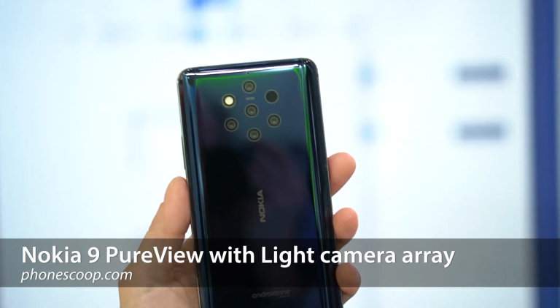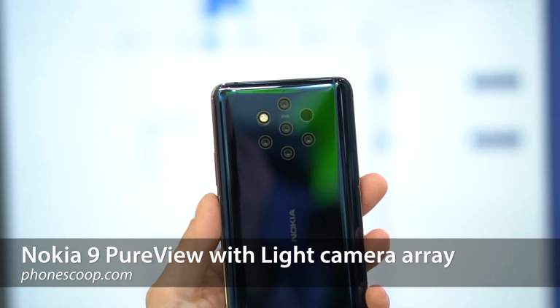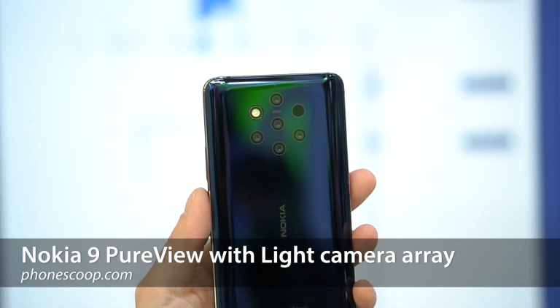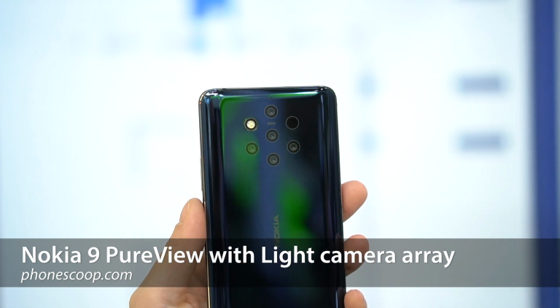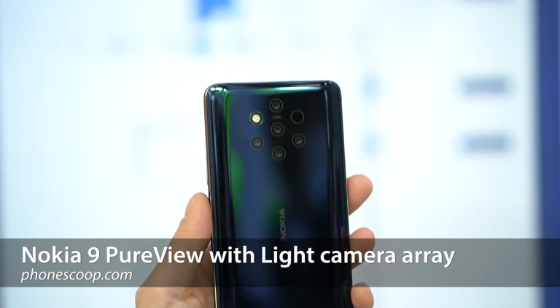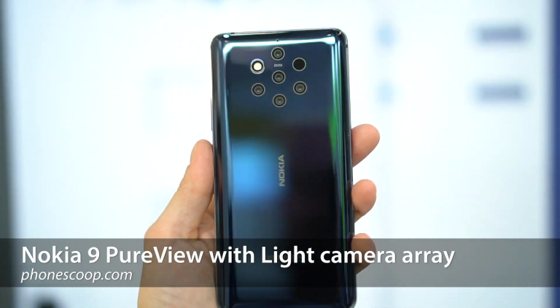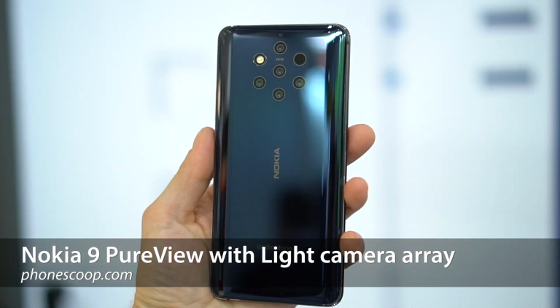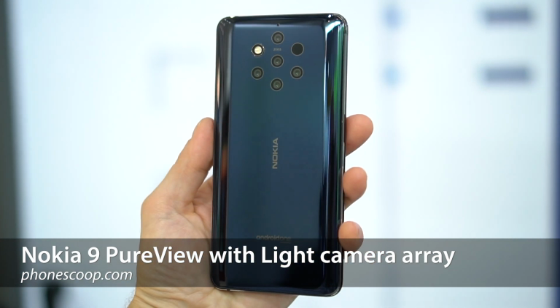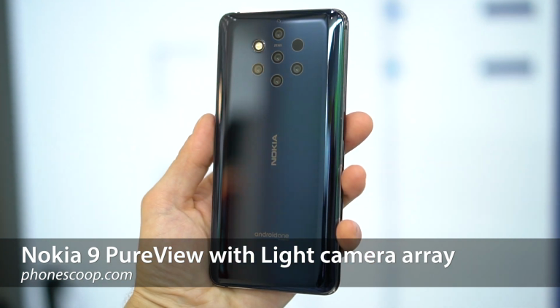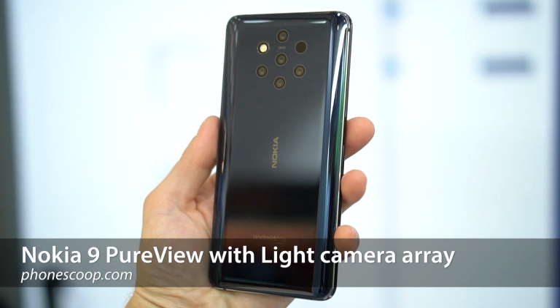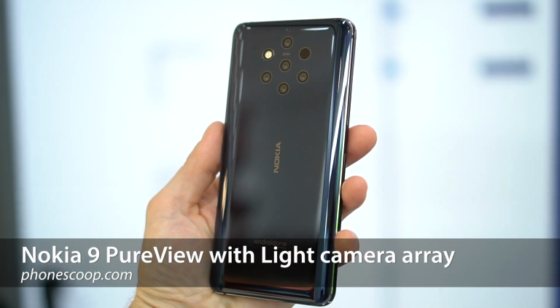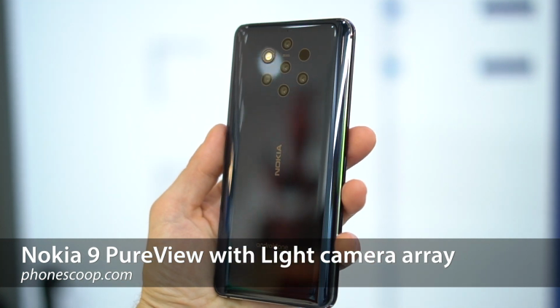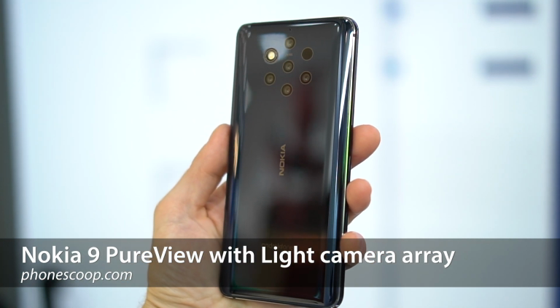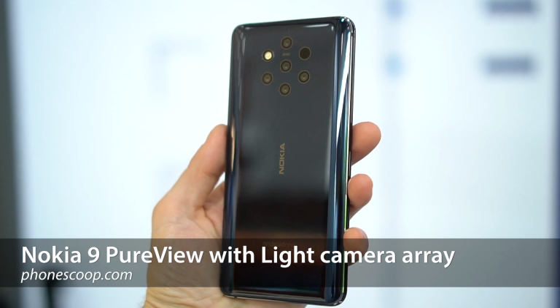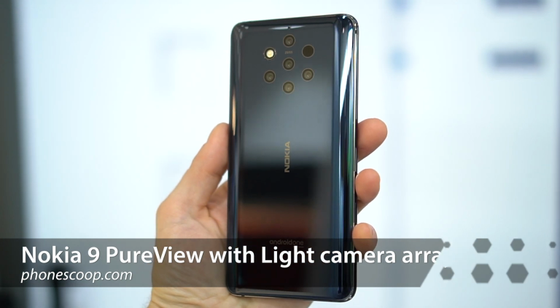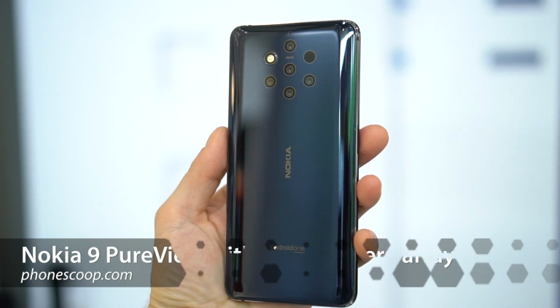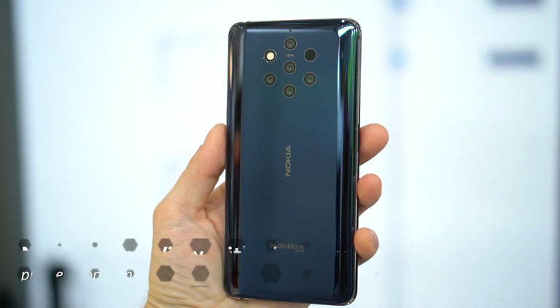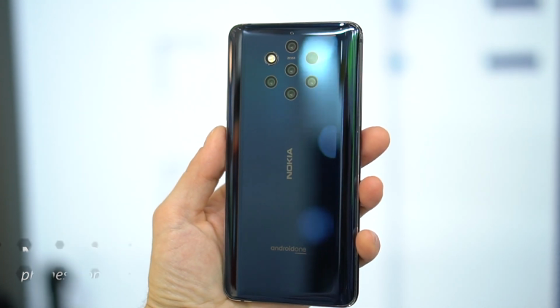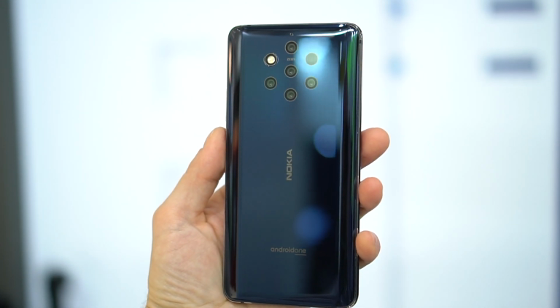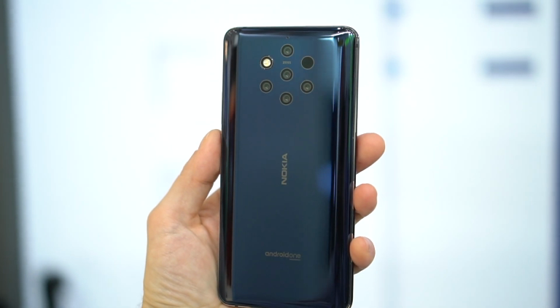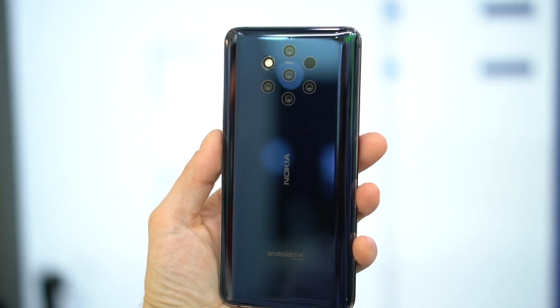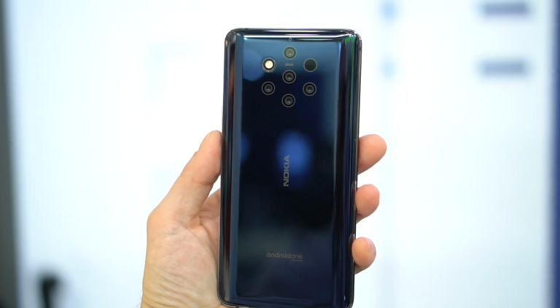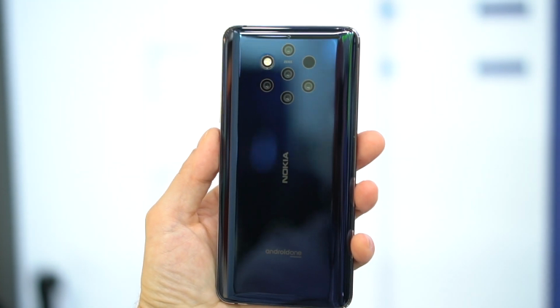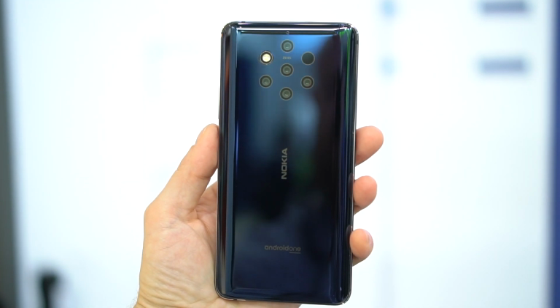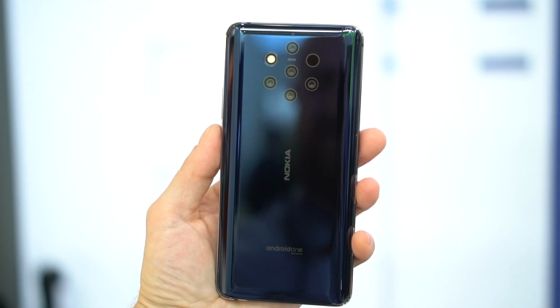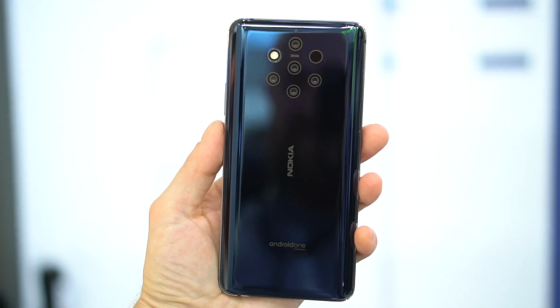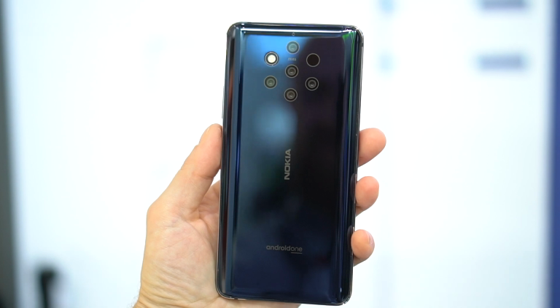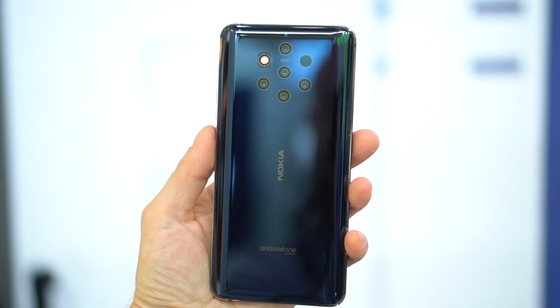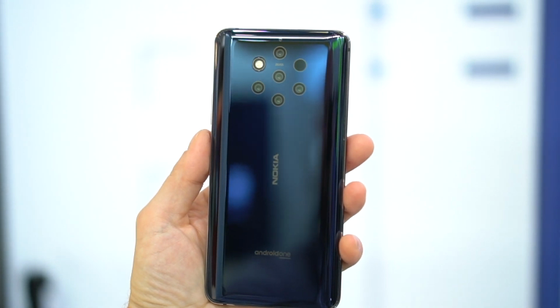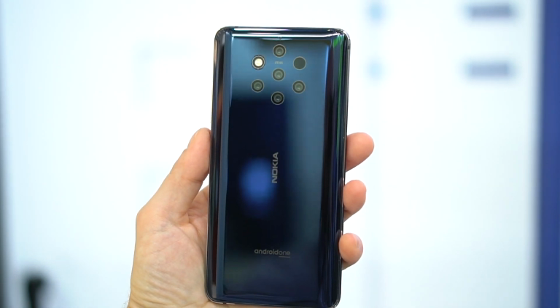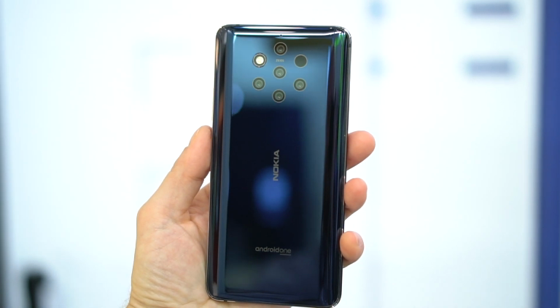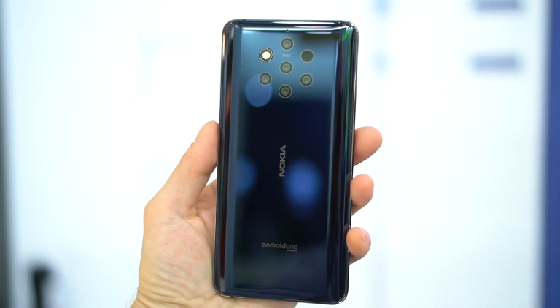This phone has a whopping five cameras on the back, and they're a giant leap forward in sophistication over the multiple lenses on other phones. I'm Rich Brohm with PhoneScoop, and this is a quick look at the Nokia 9 PureView, the company's new flagship phone.